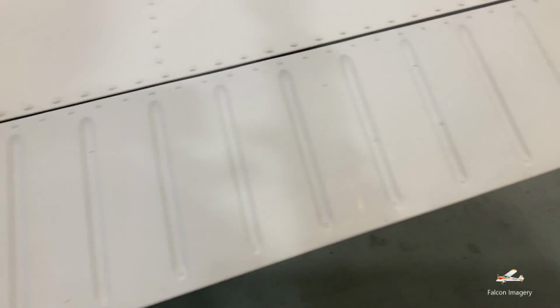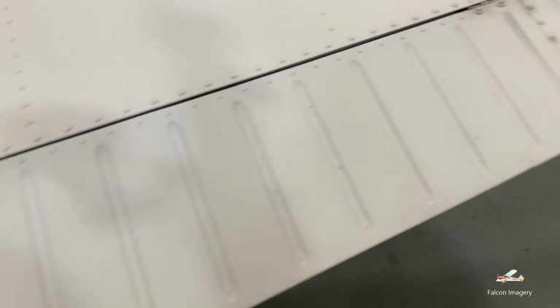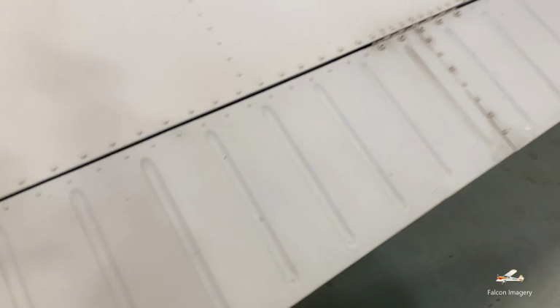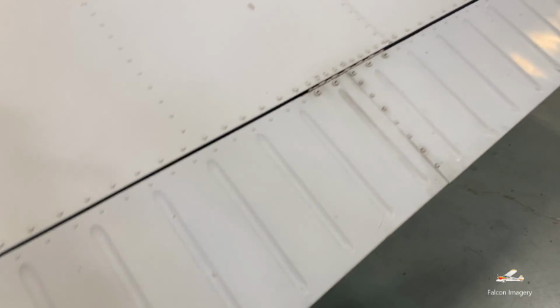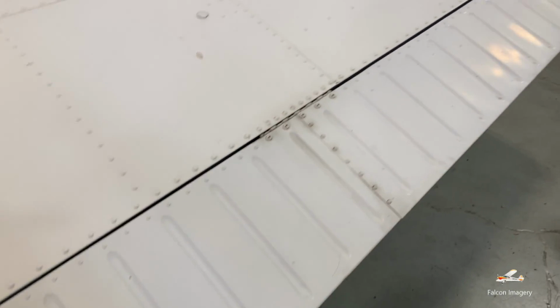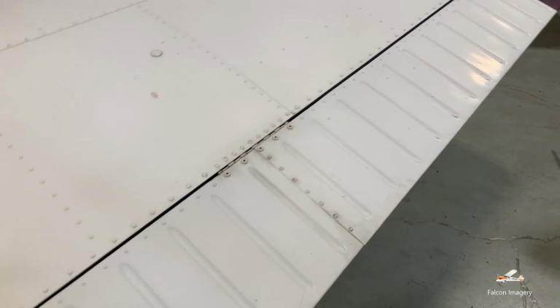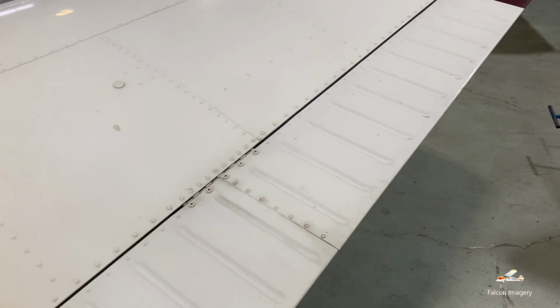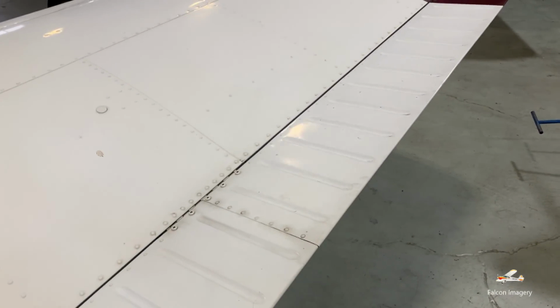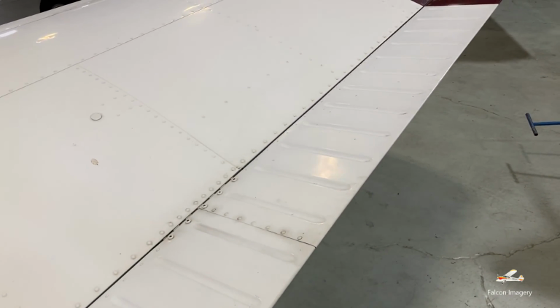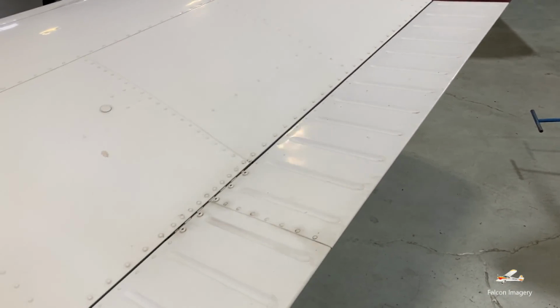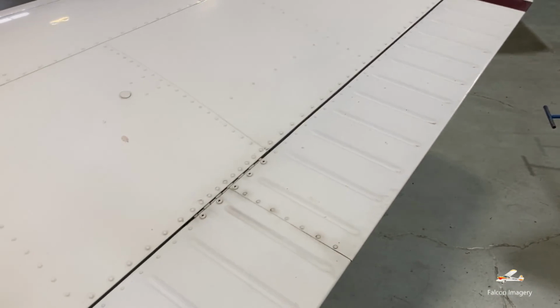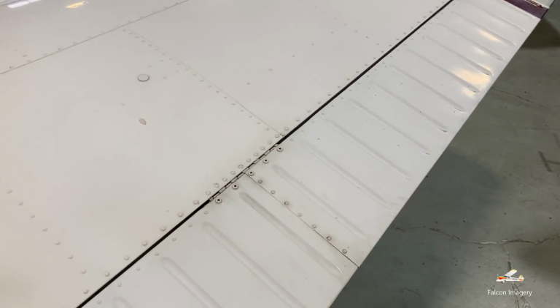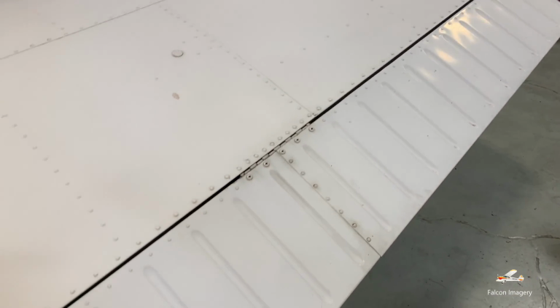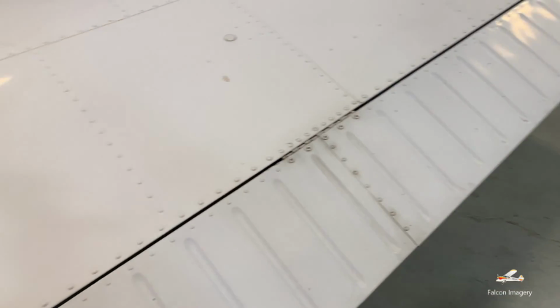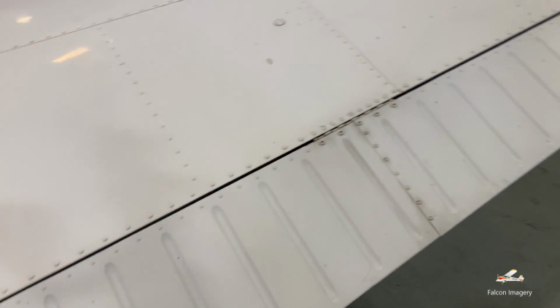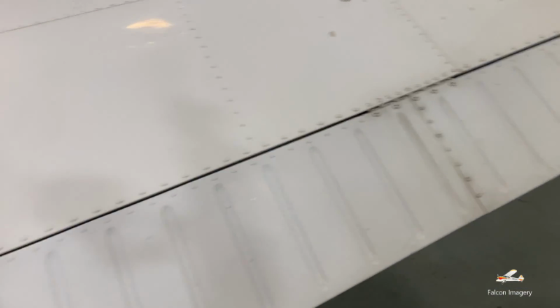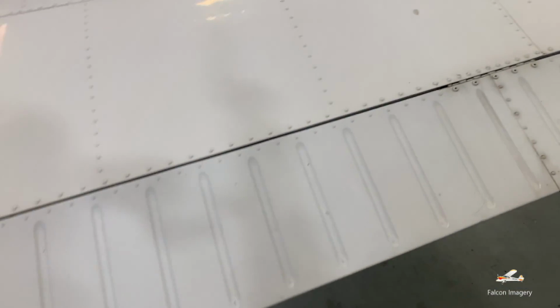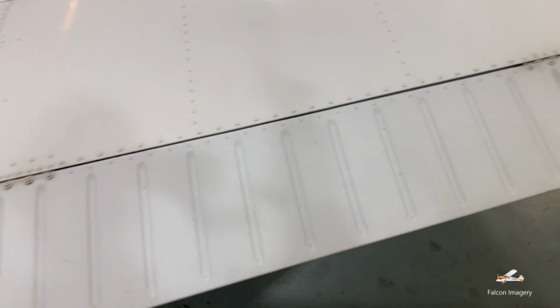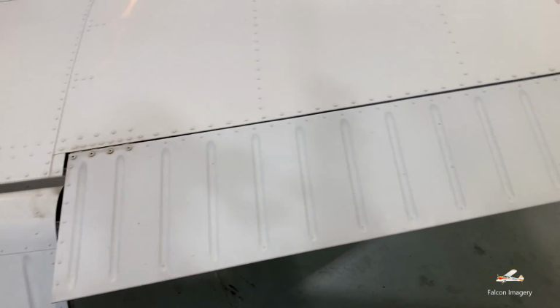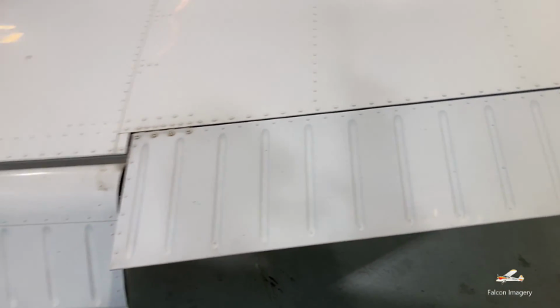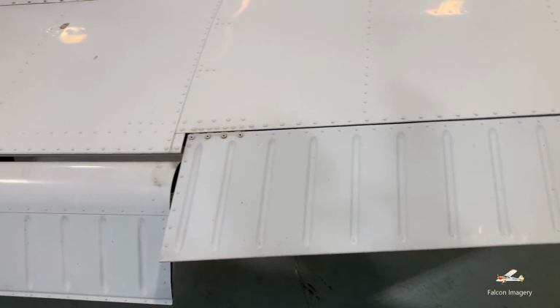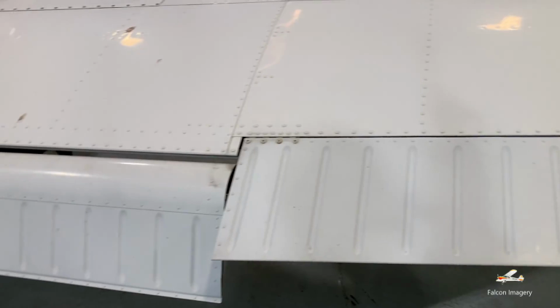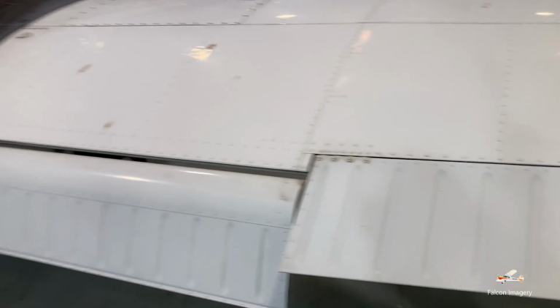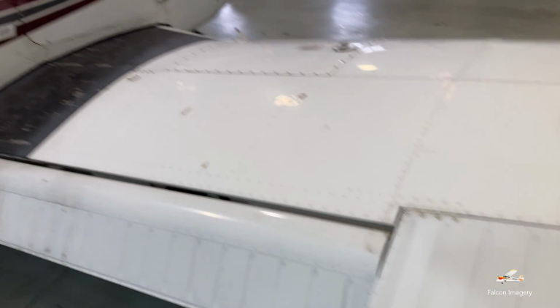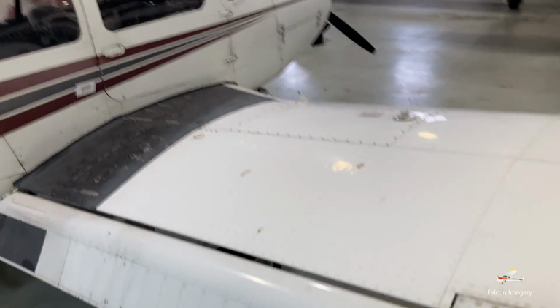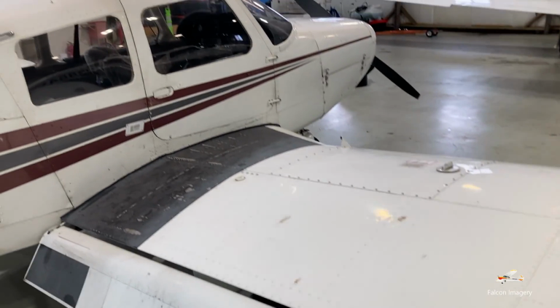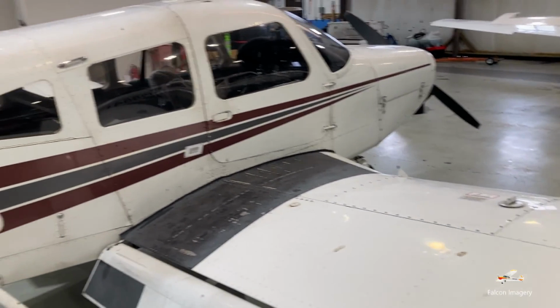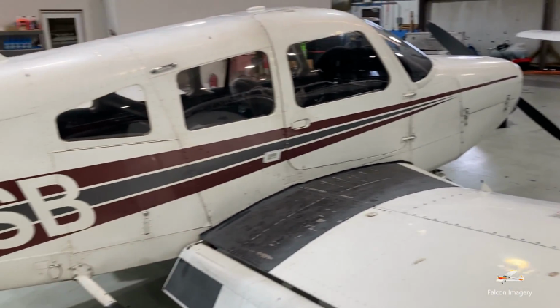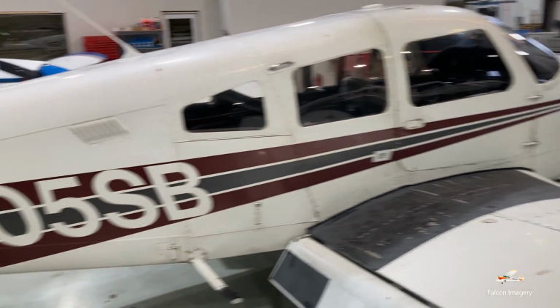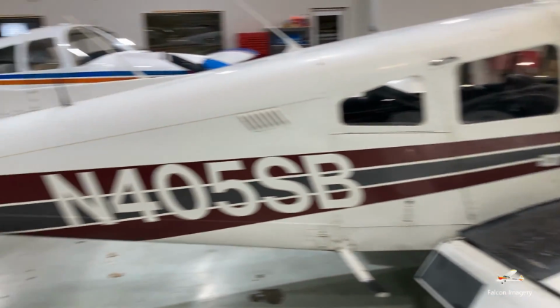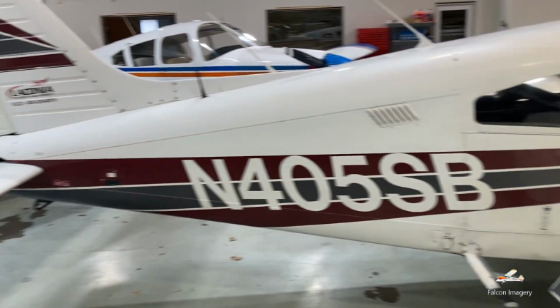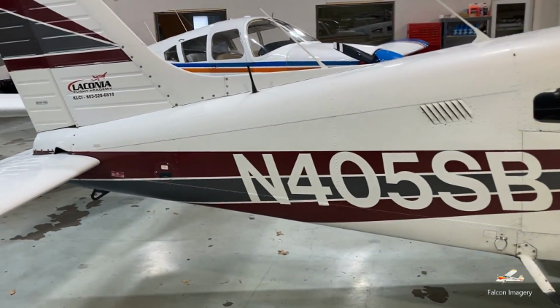Over here we have the aileron, and this allows us to roll the plane along its longitudinal axis, which goes from the nose of the plane to the back of the plane.